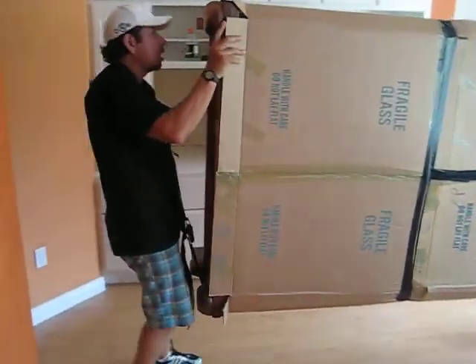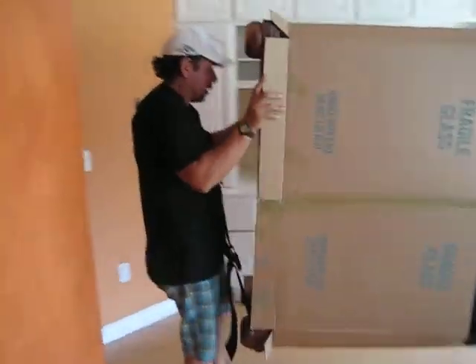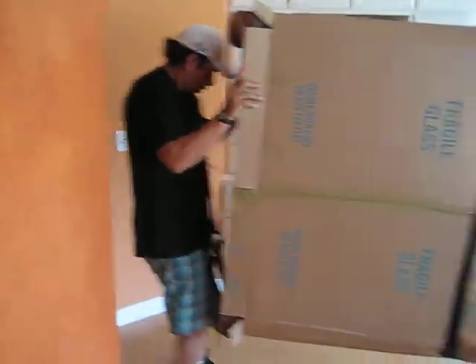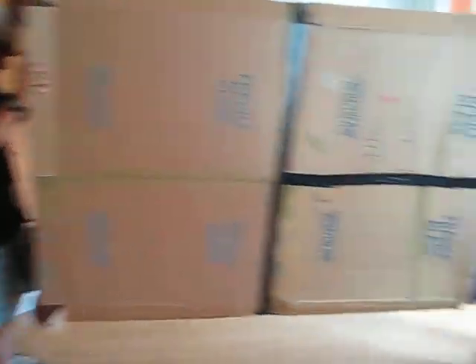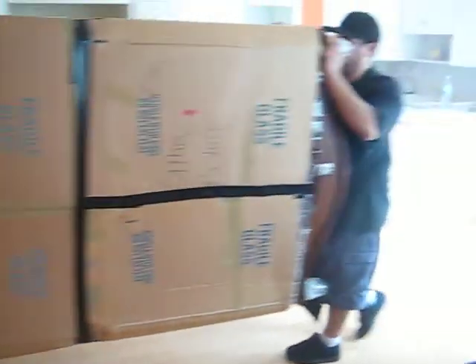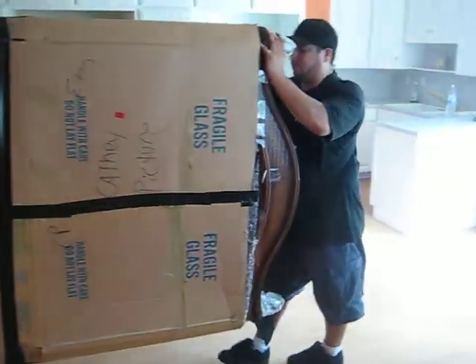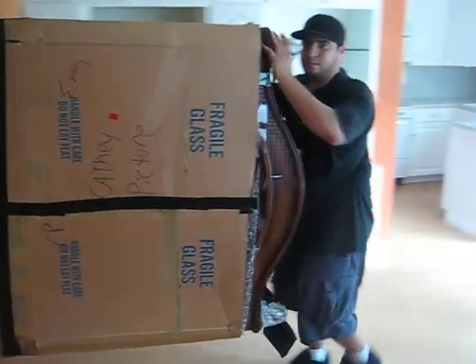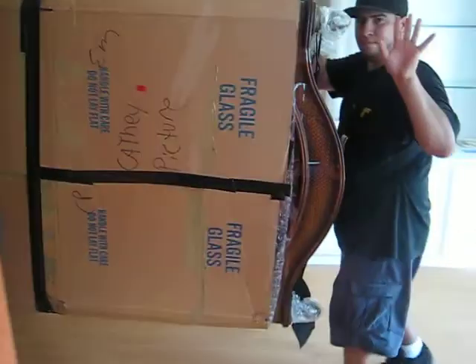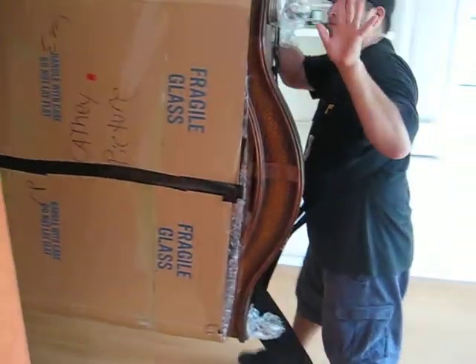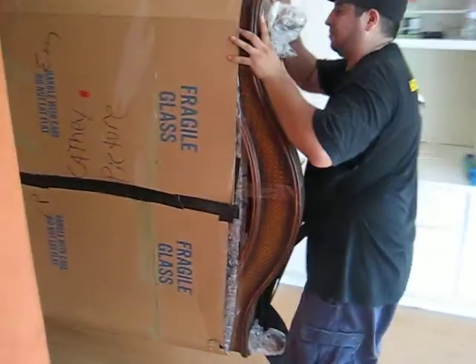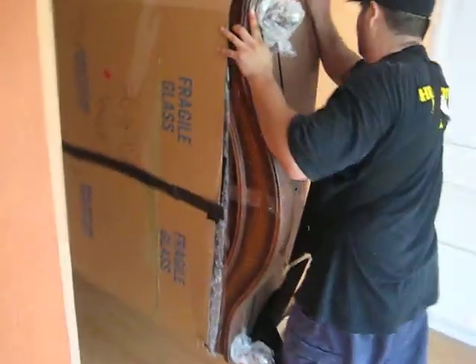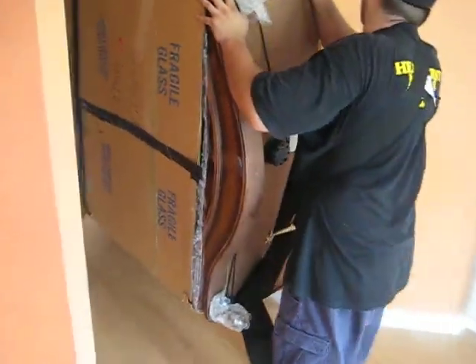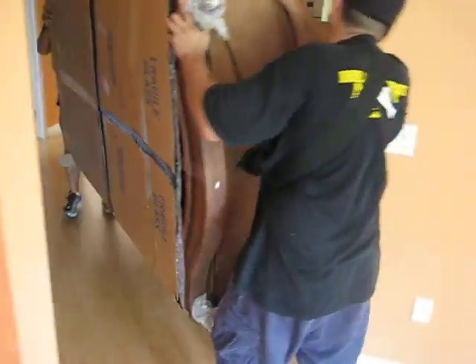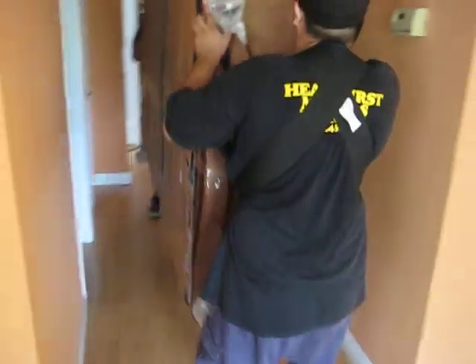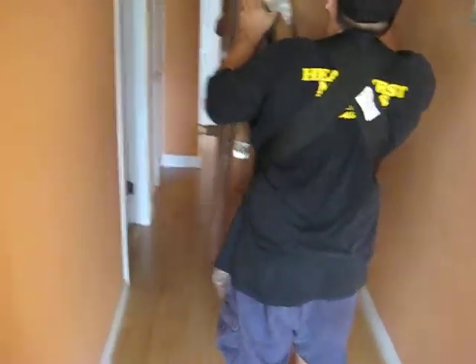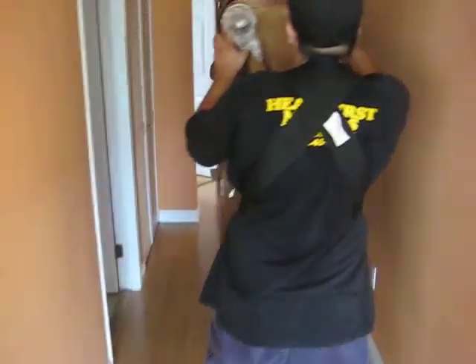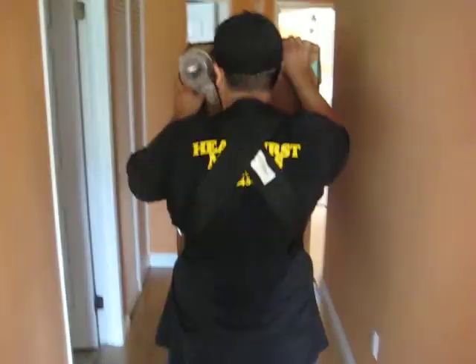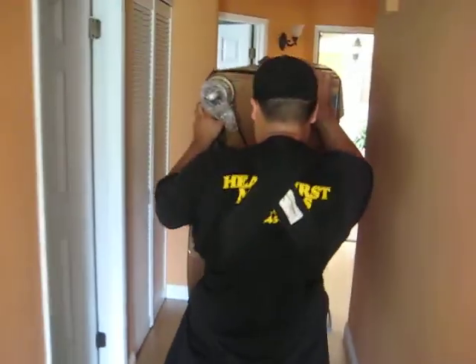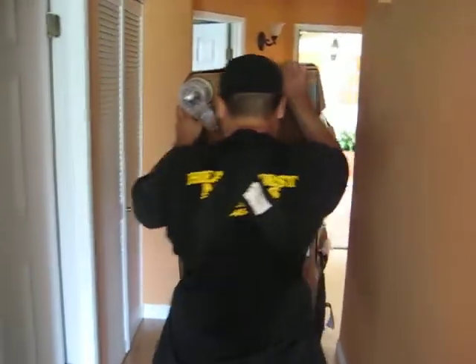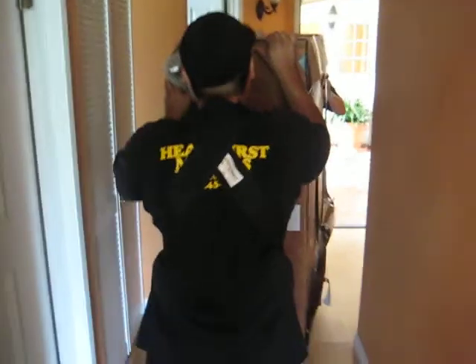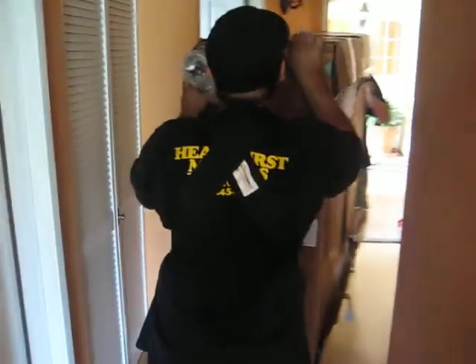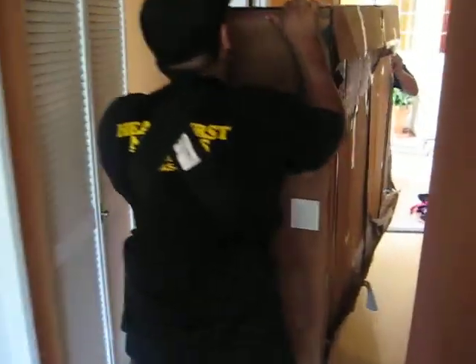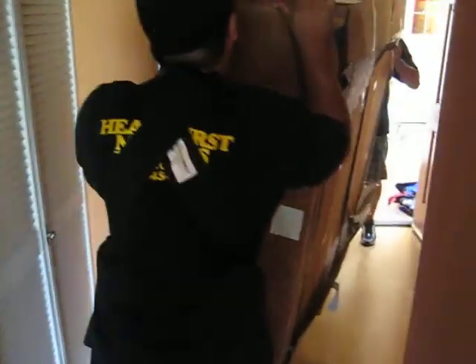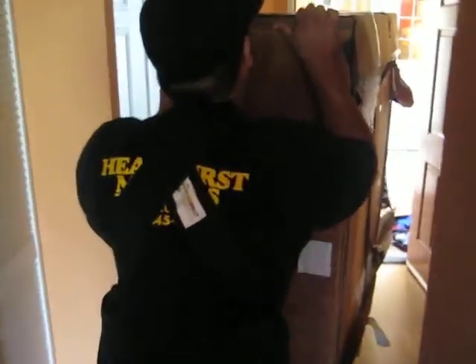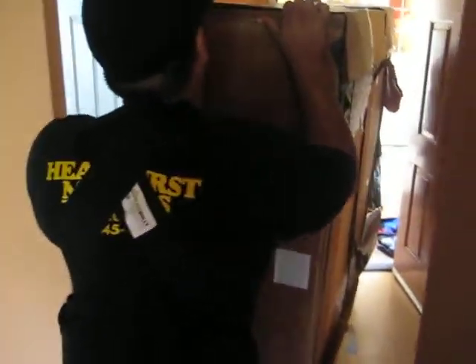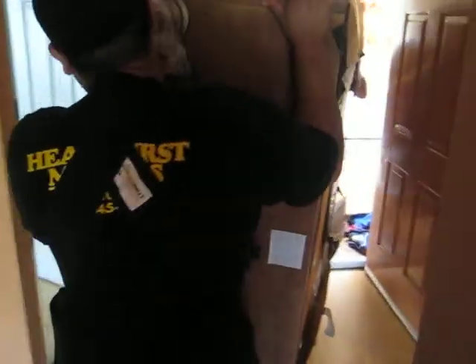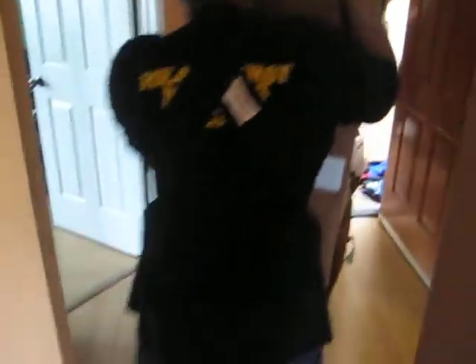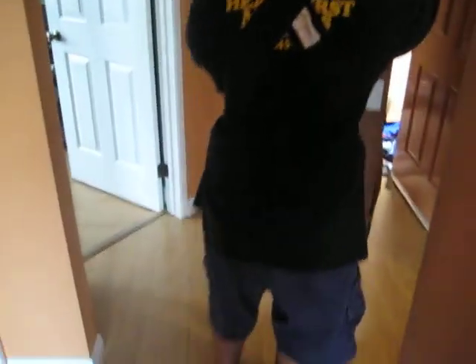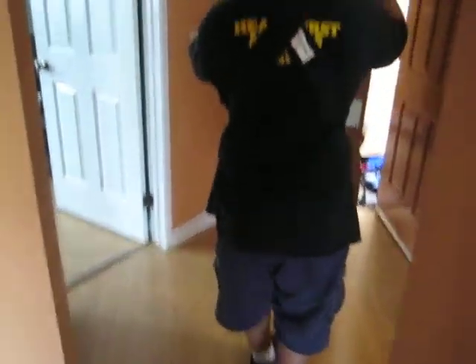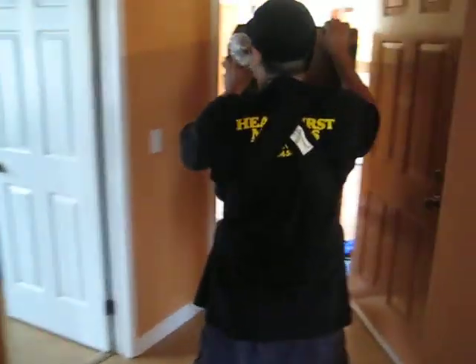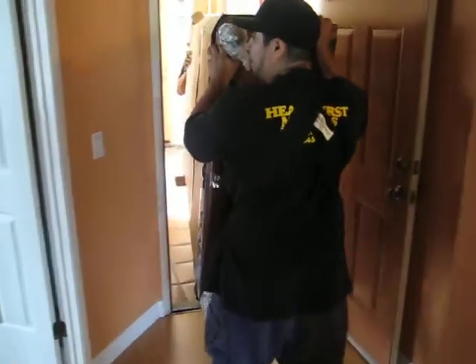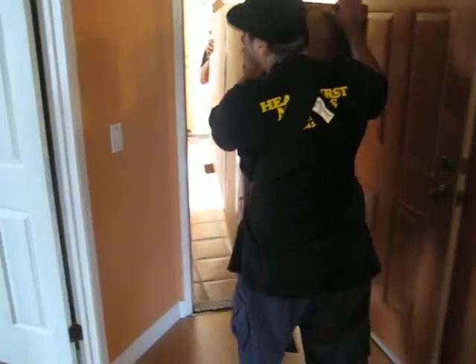Oh, are you thinking? Very first movers. Come in! These are called shoulder dollies, and they work perfectly fine. Look at them!